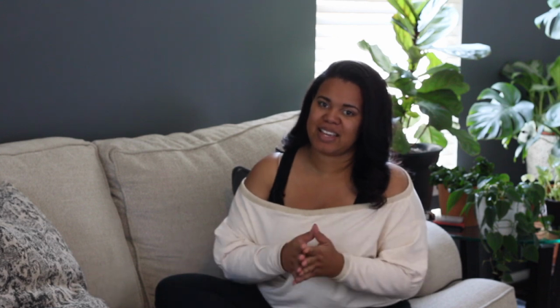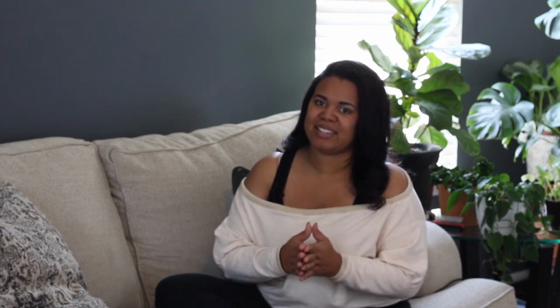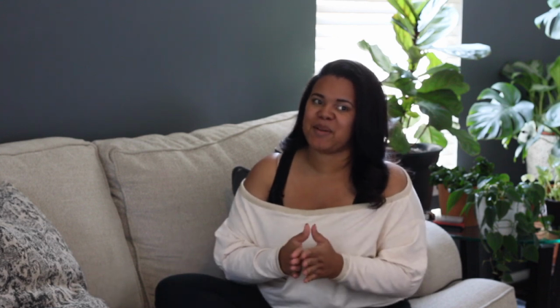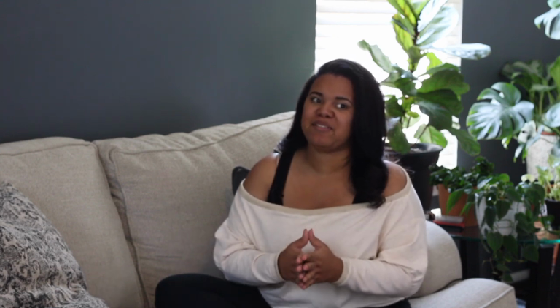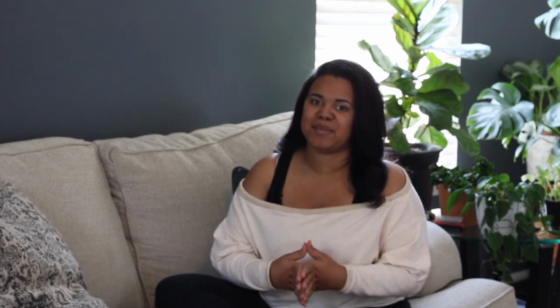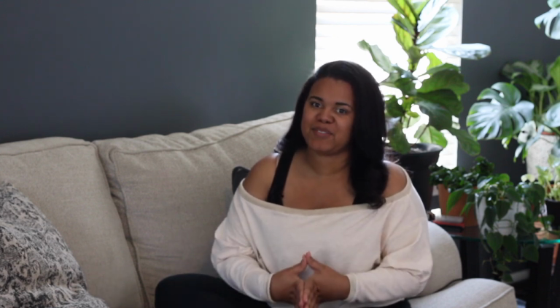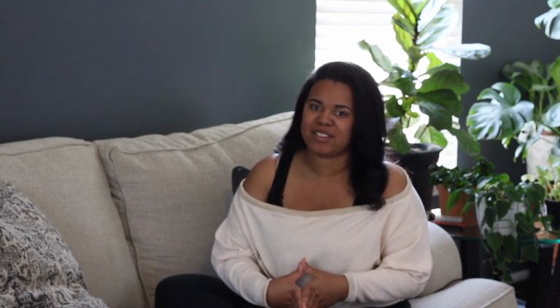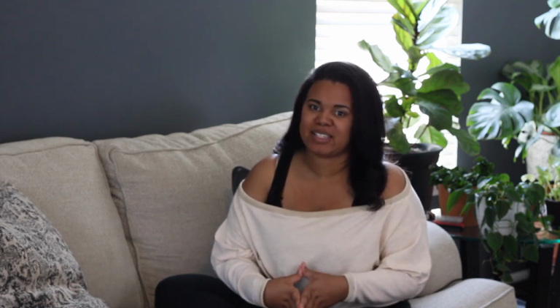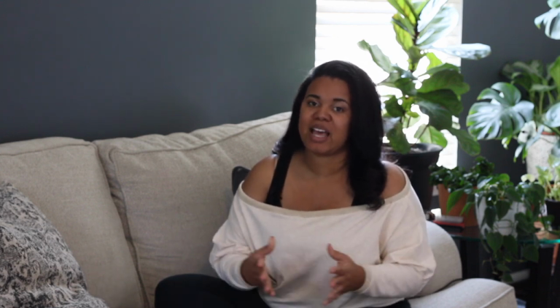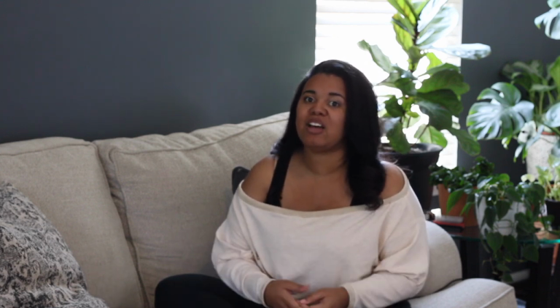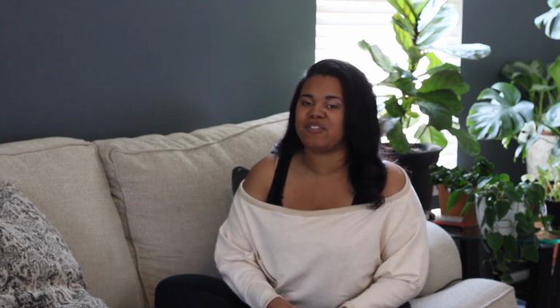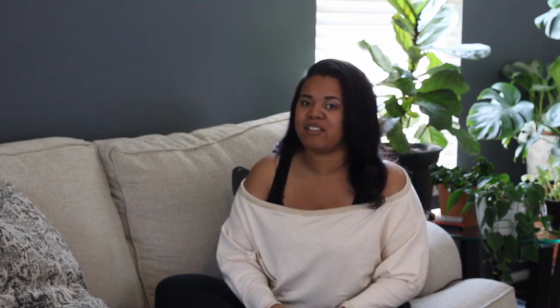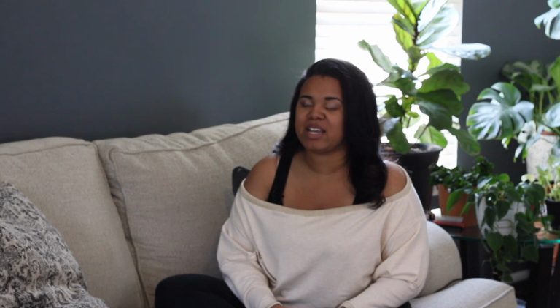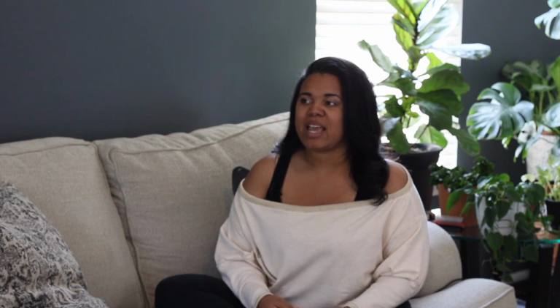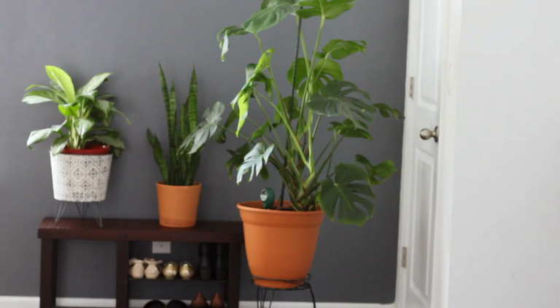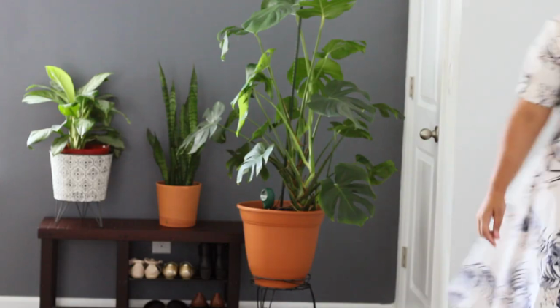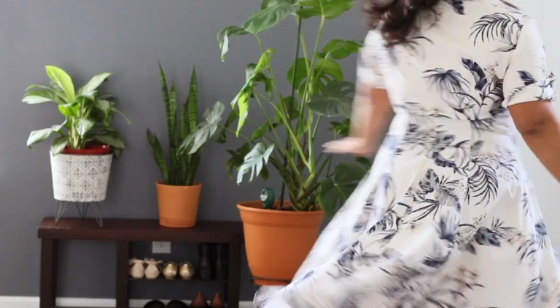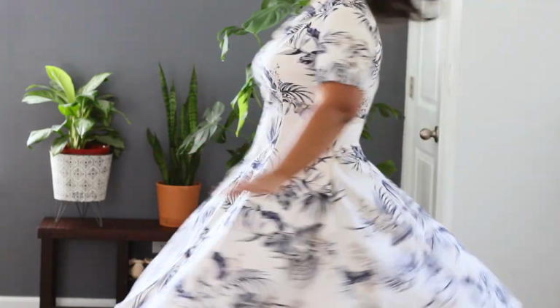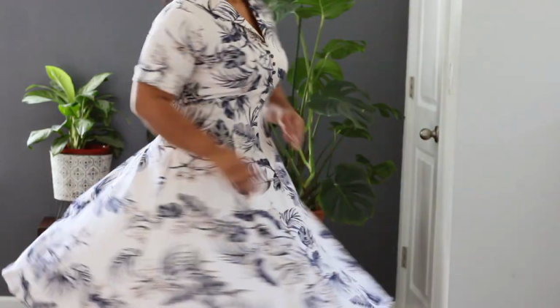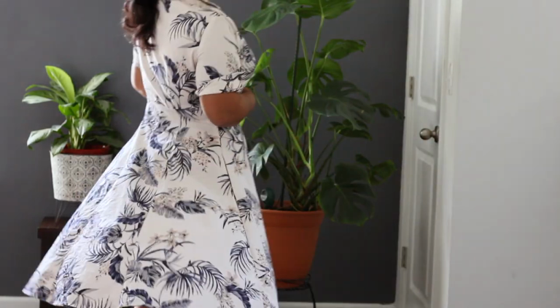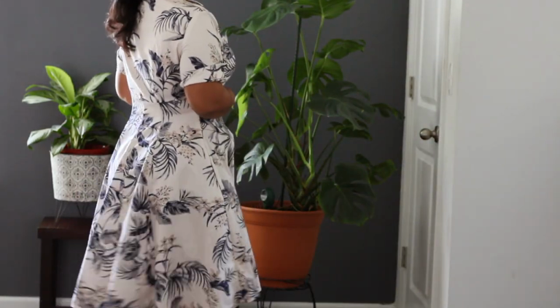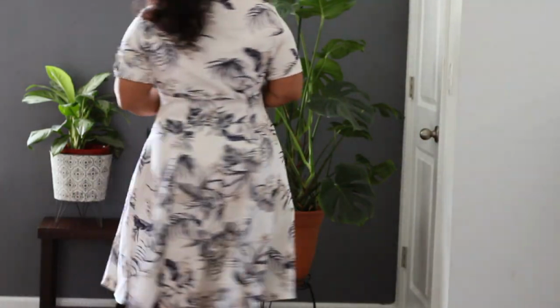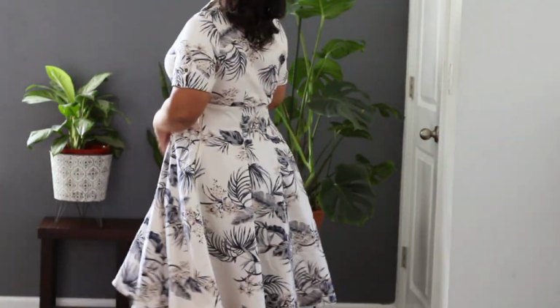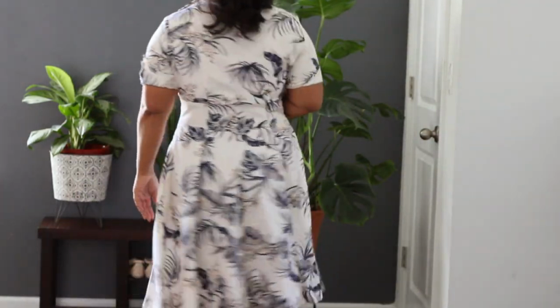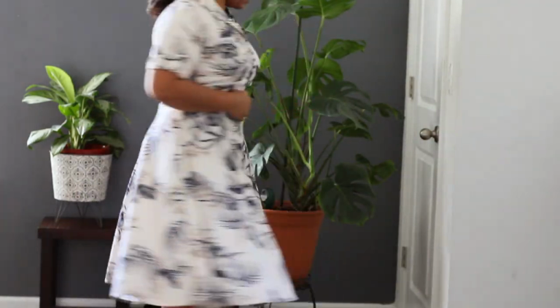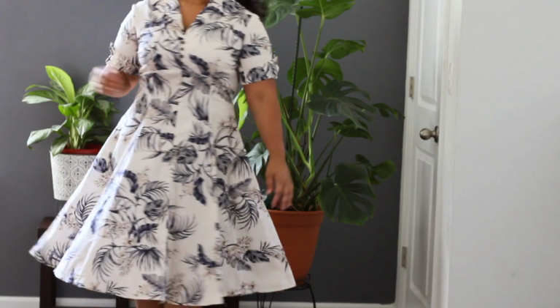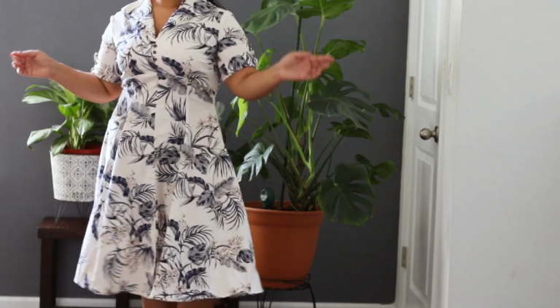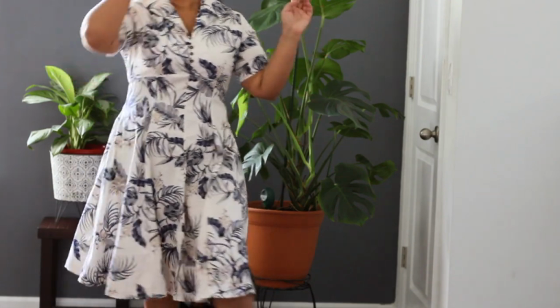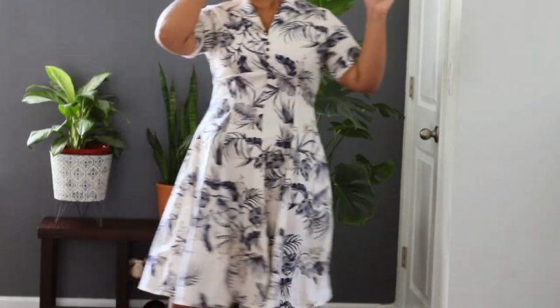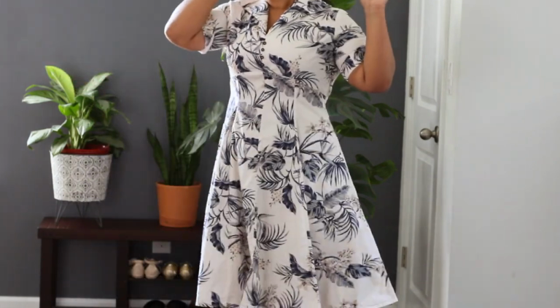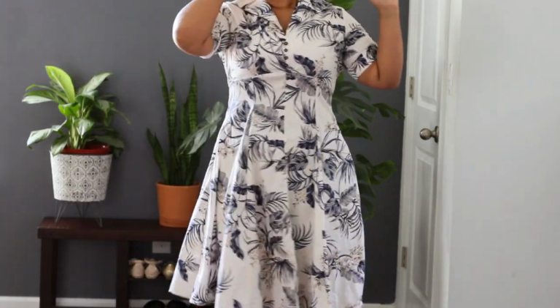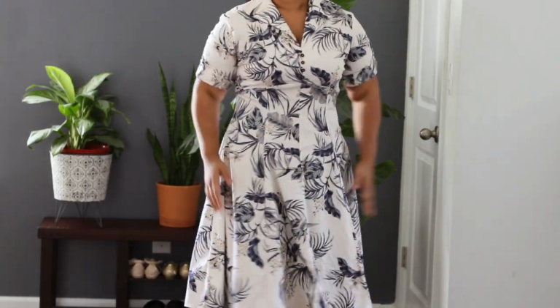This next one is like one of my absolute favorite dresses. I love the fit of it and it kind of gives me 1950s palm beach vibes.